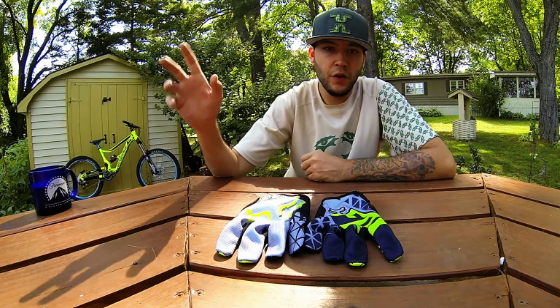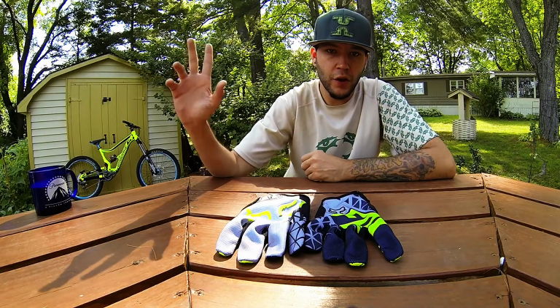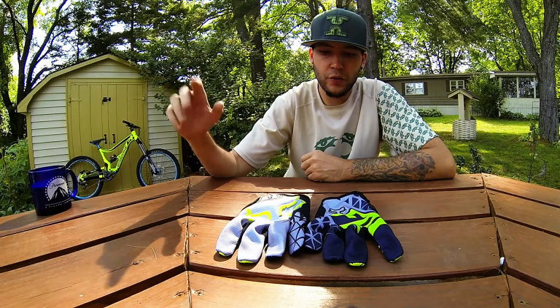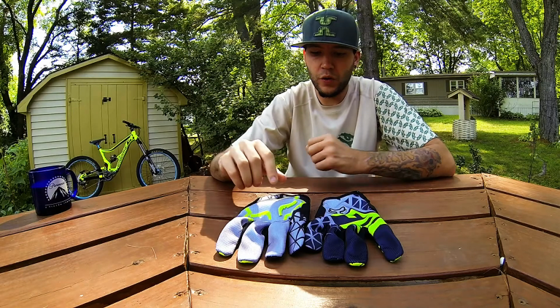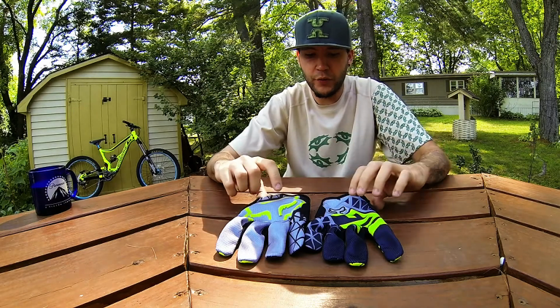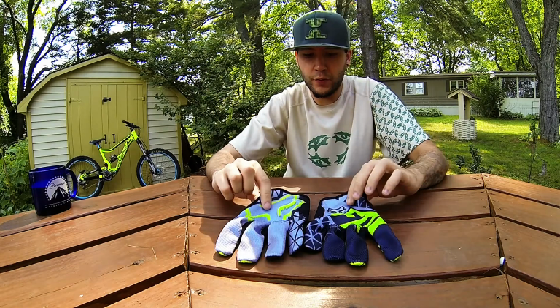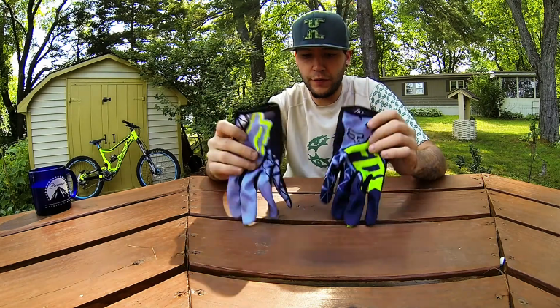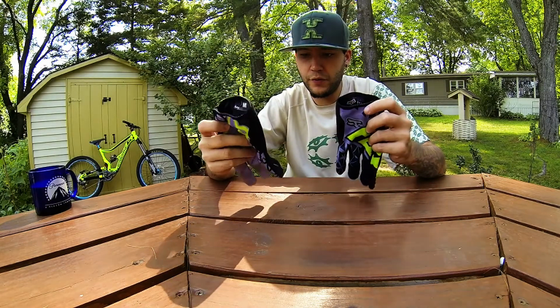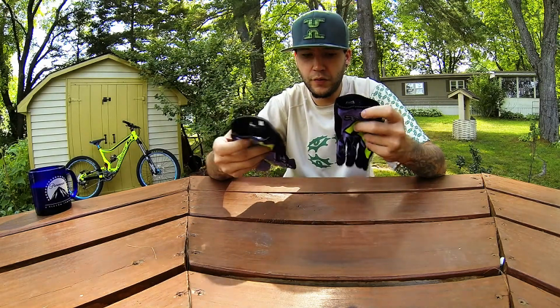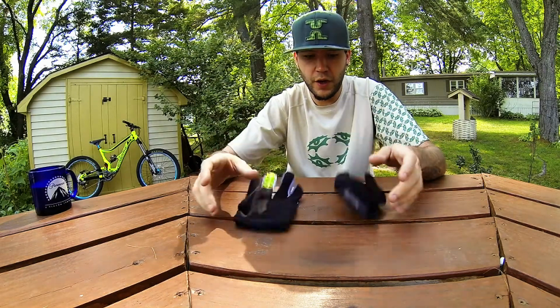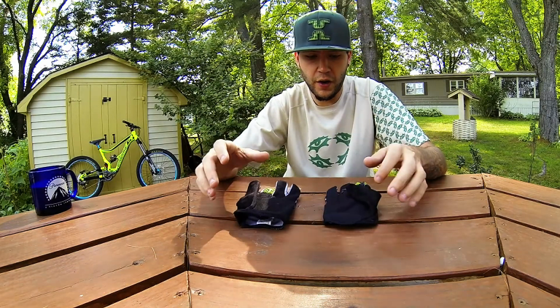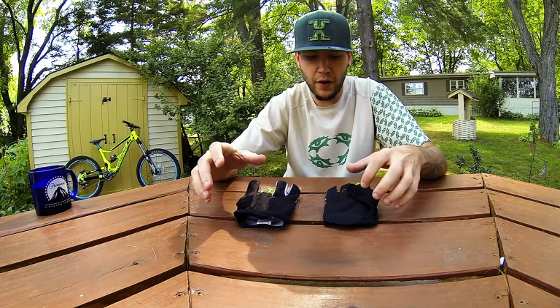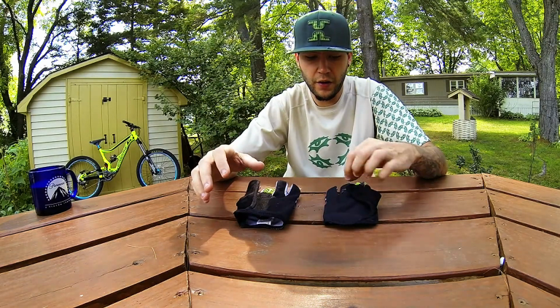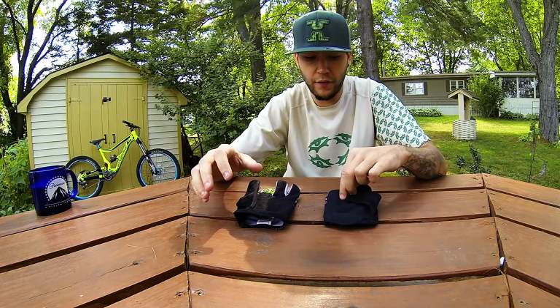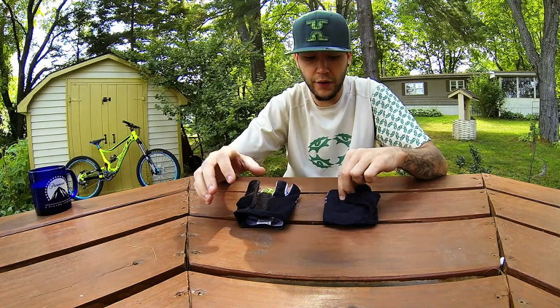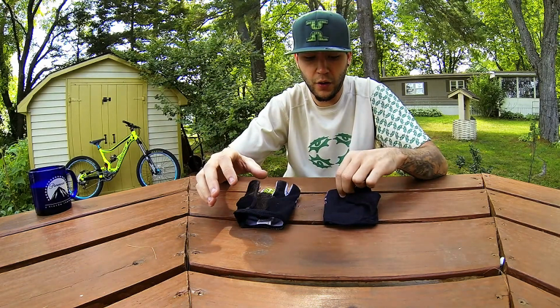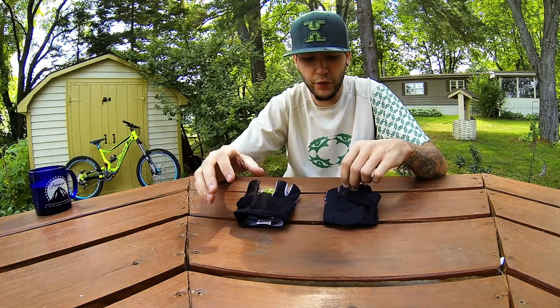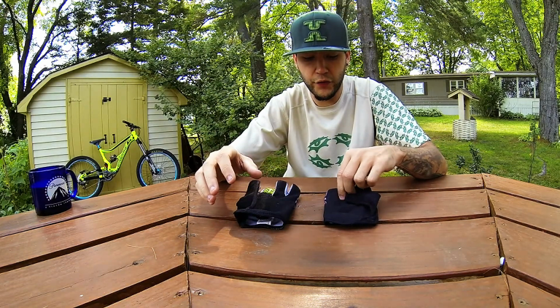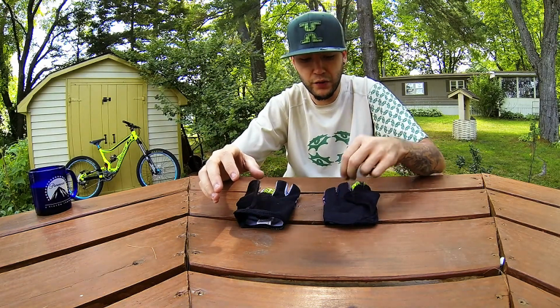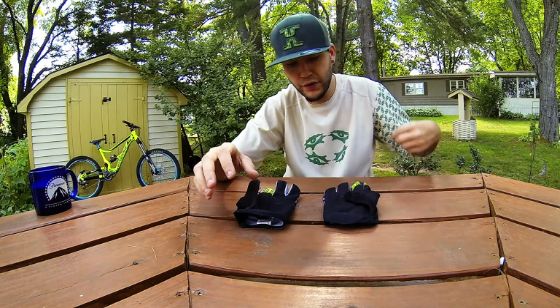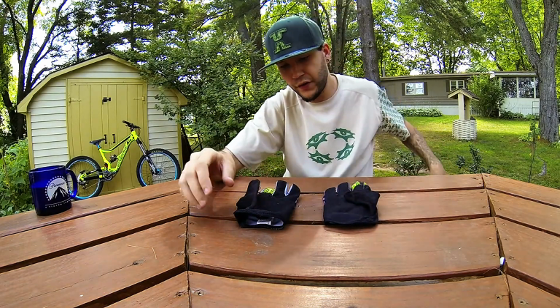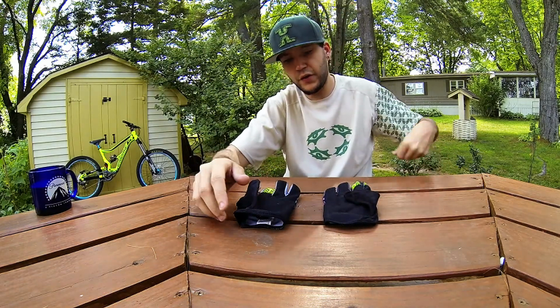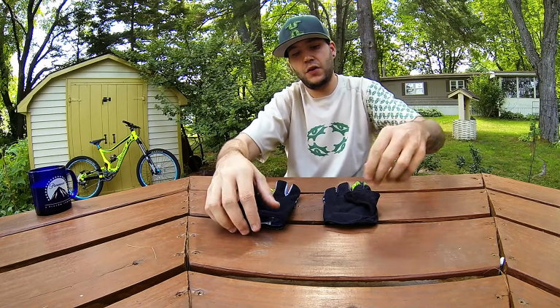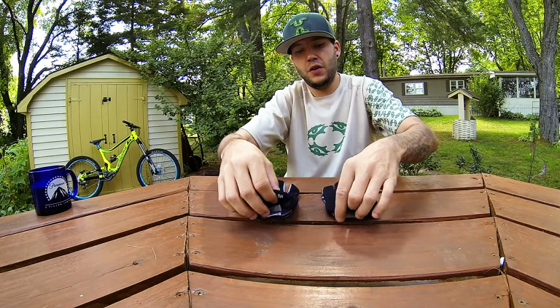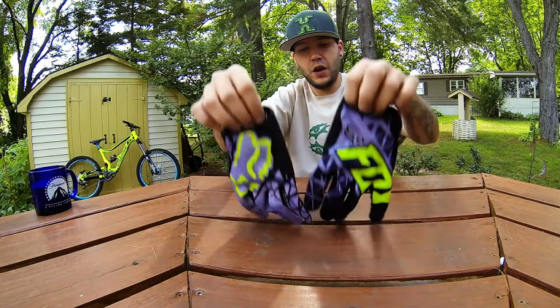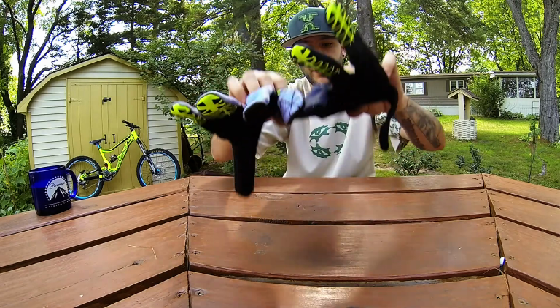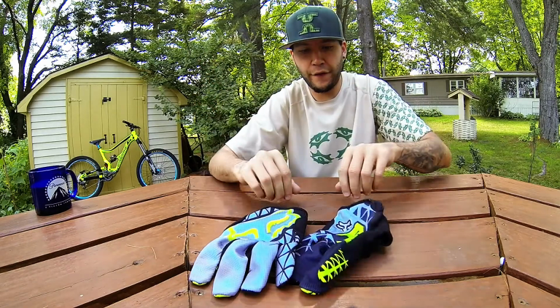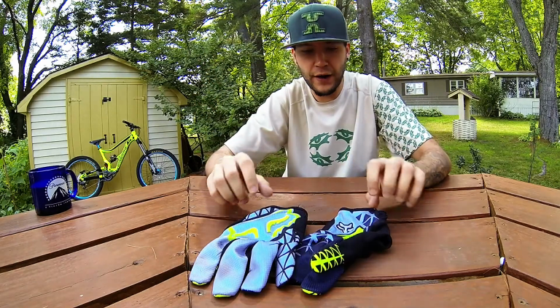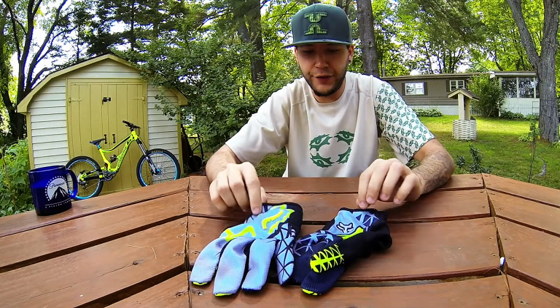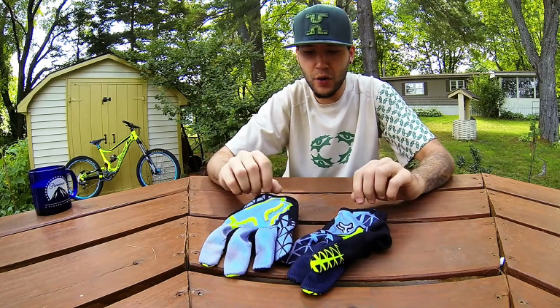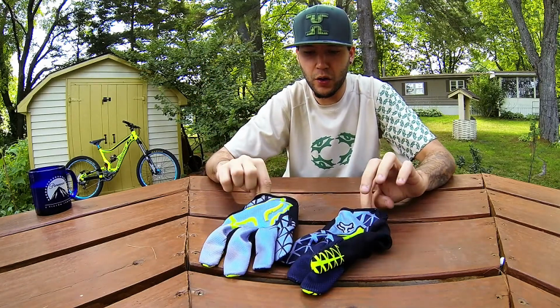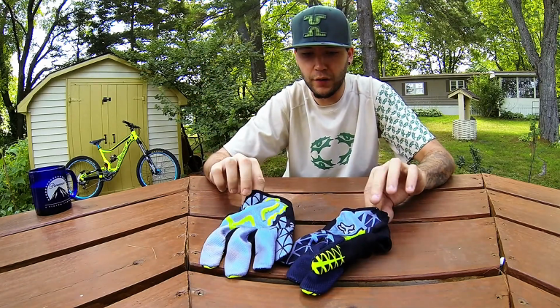Hello, welcome to another review on everything Outdoors New England on a pair of Fox Demo gloves.